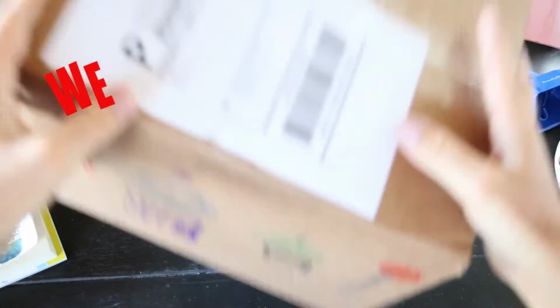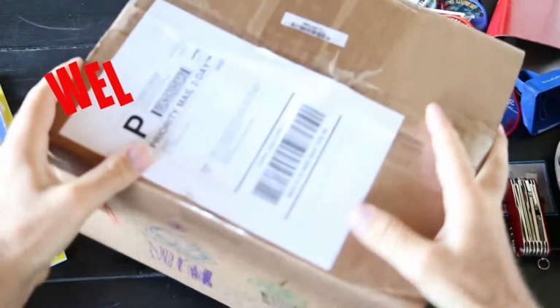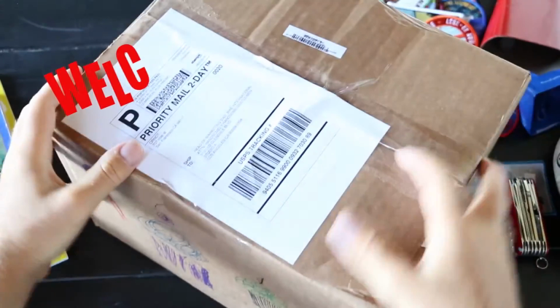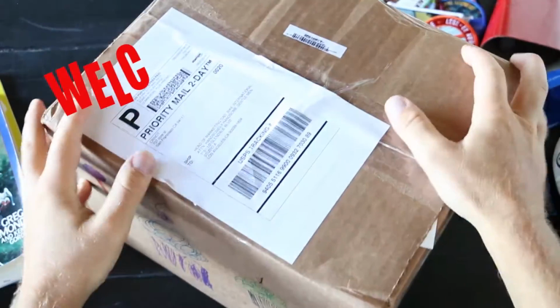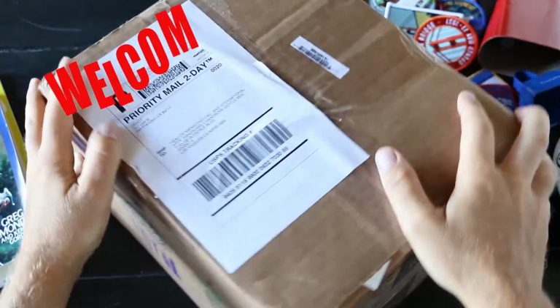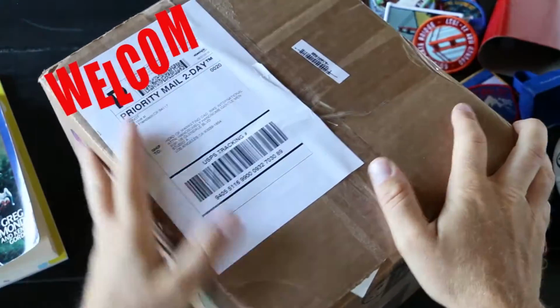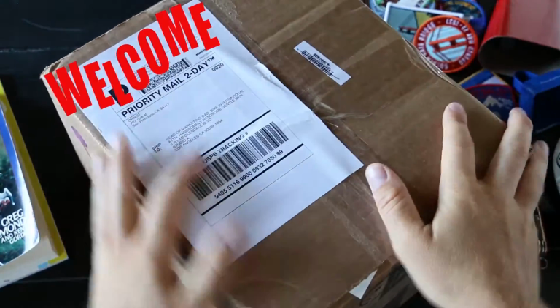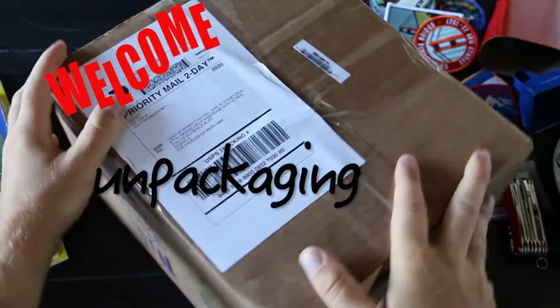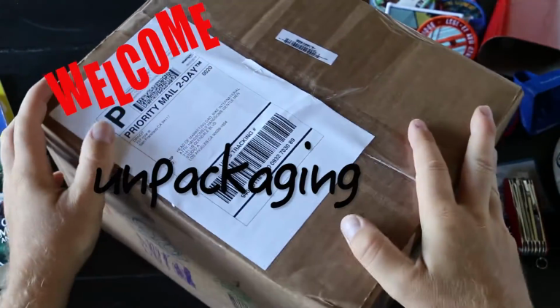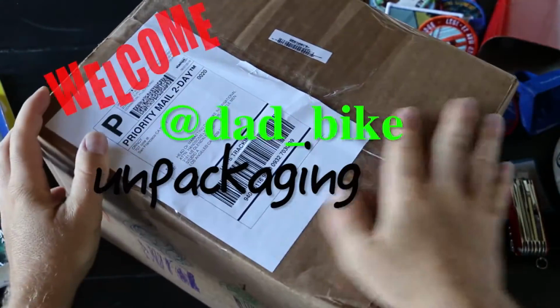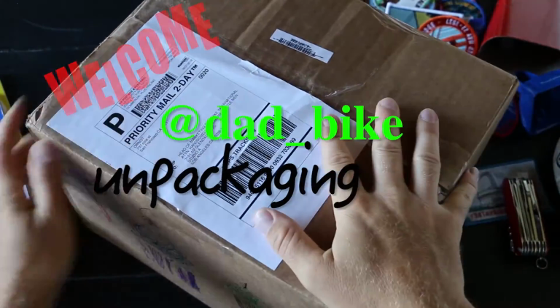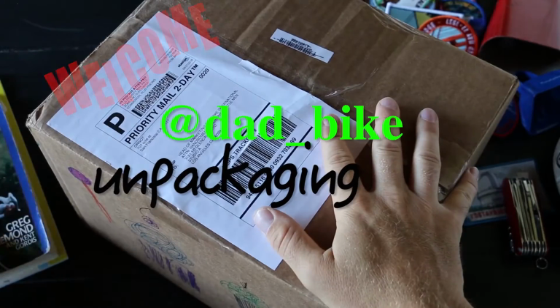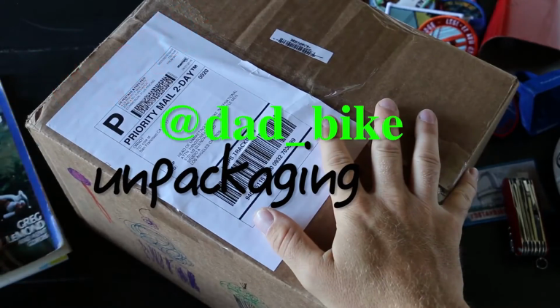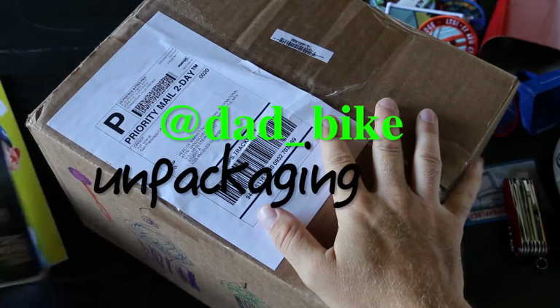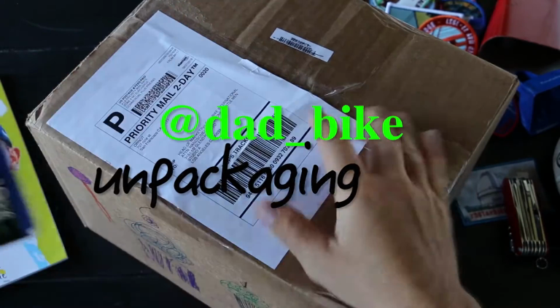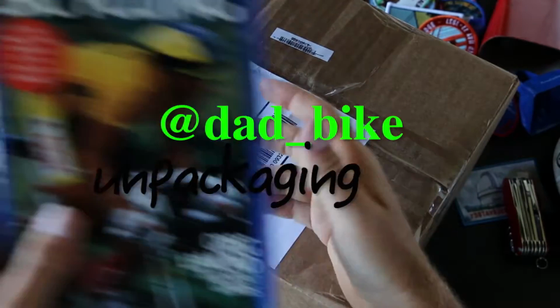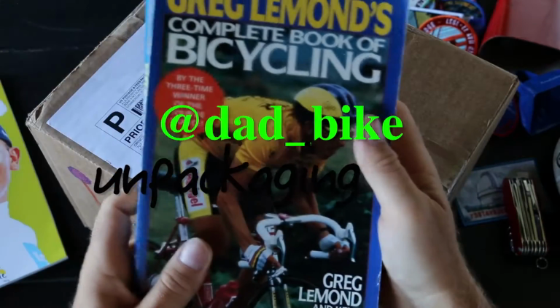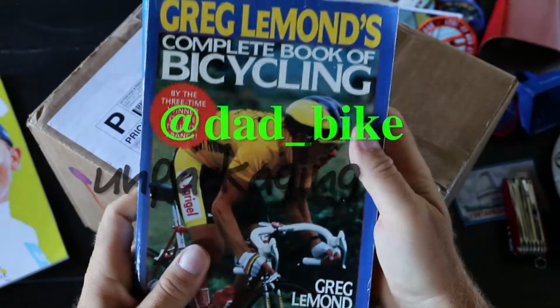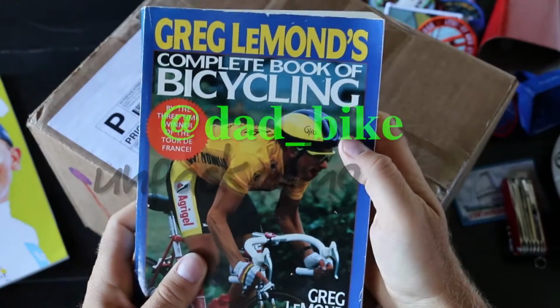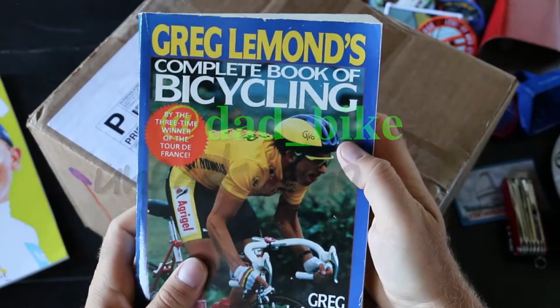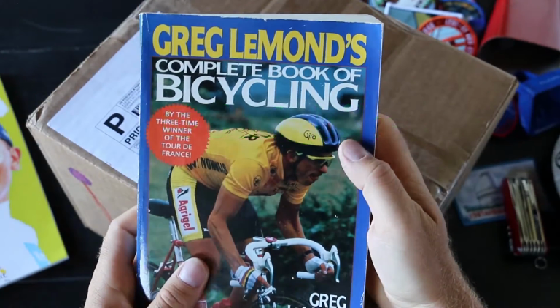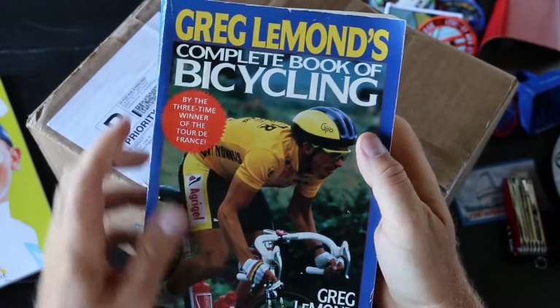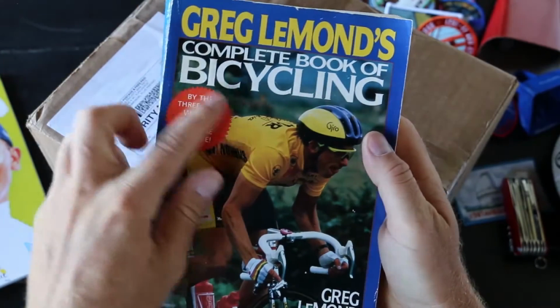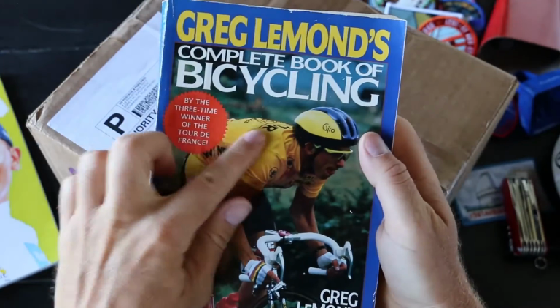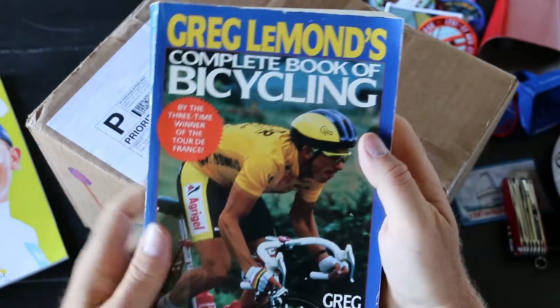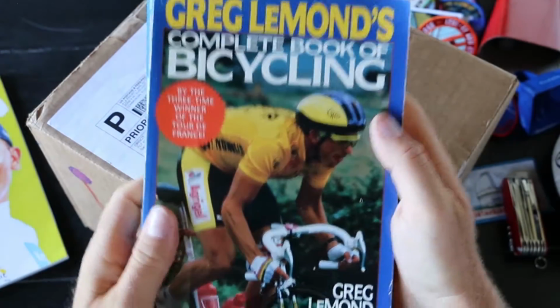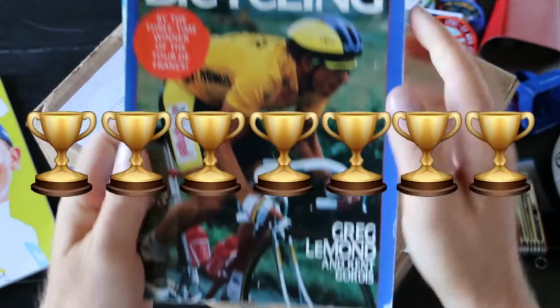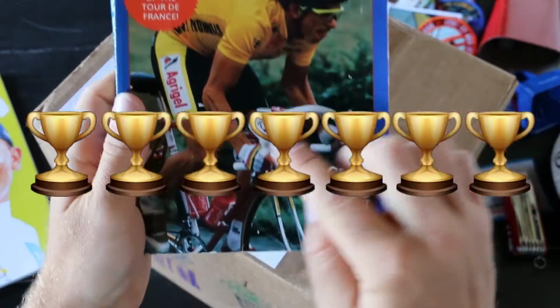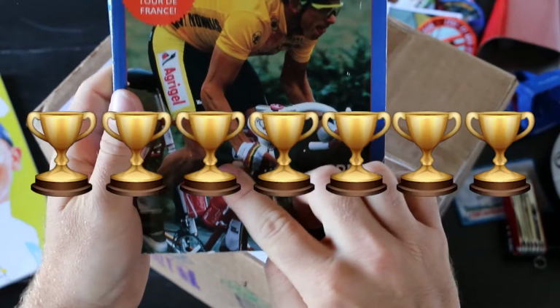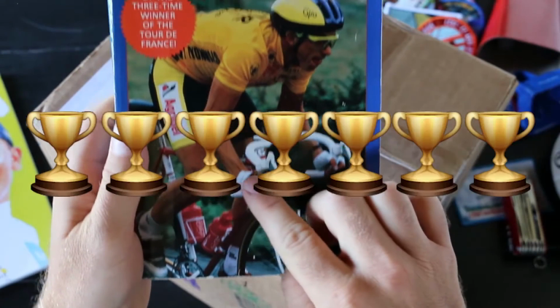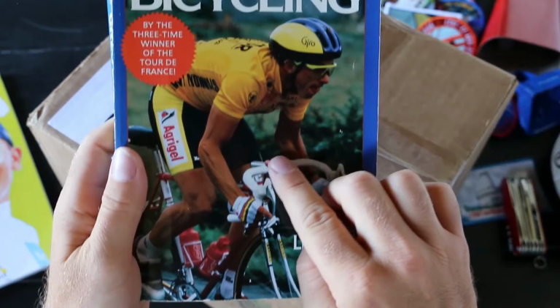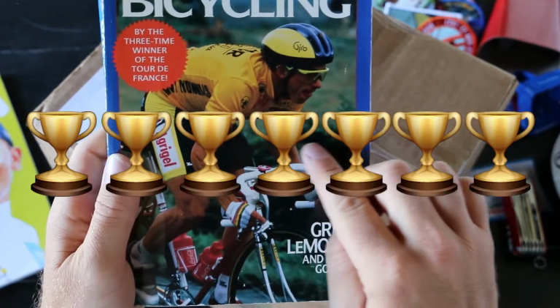Welcome to another Unpackaging with Dad Bike, brought to you by Greg LeMond's complete book of cycling. You can be a champion too.